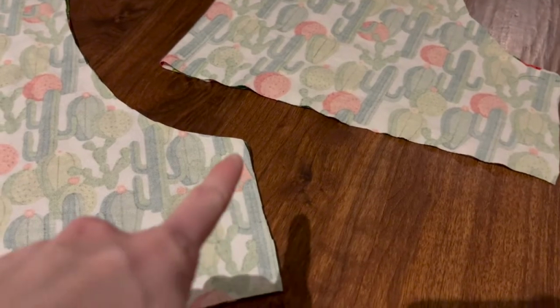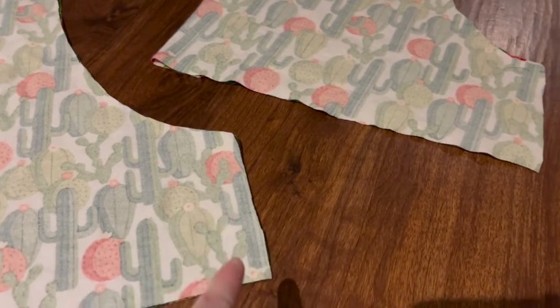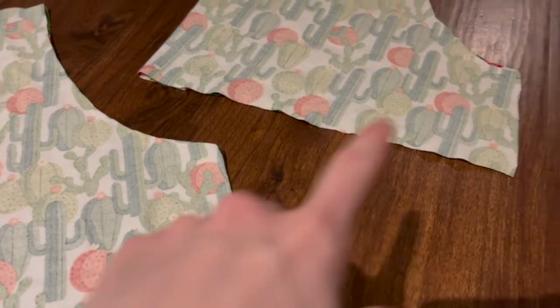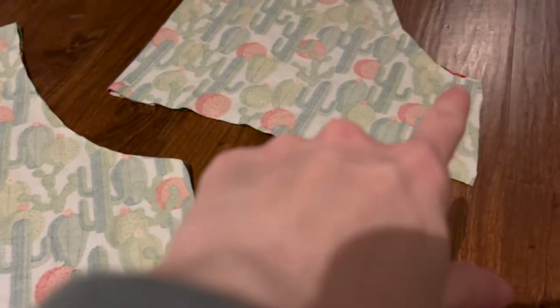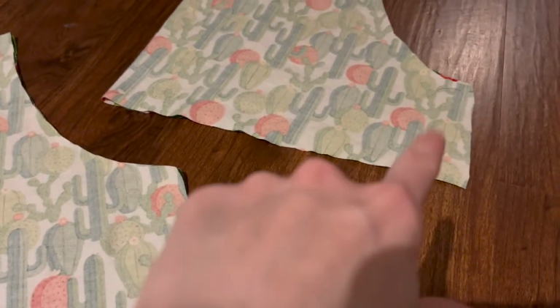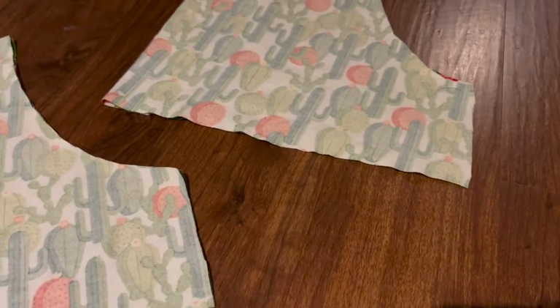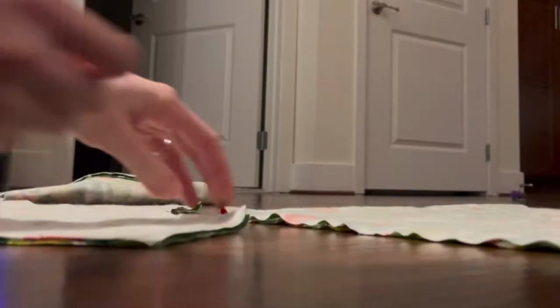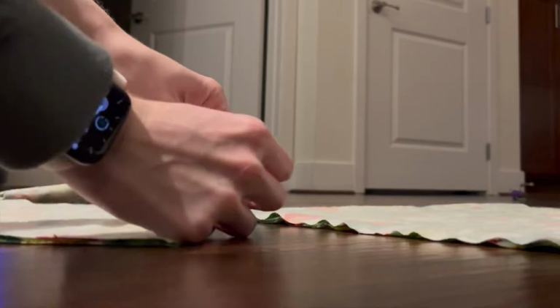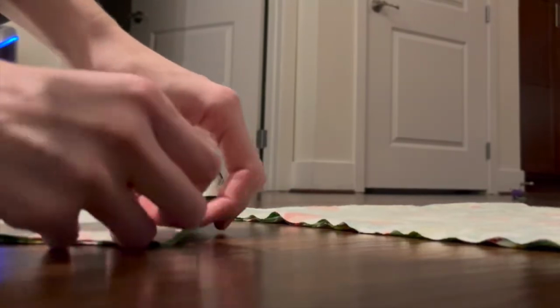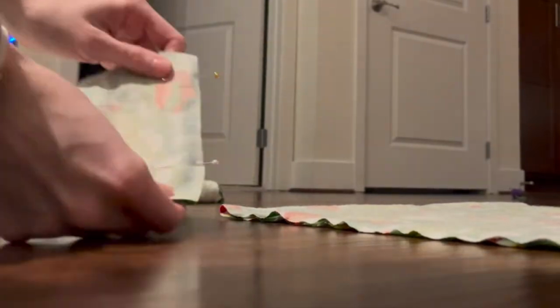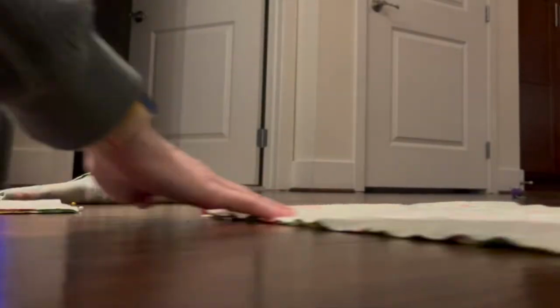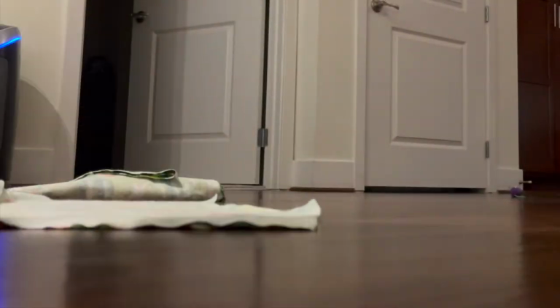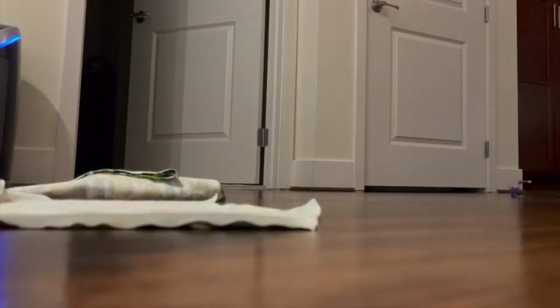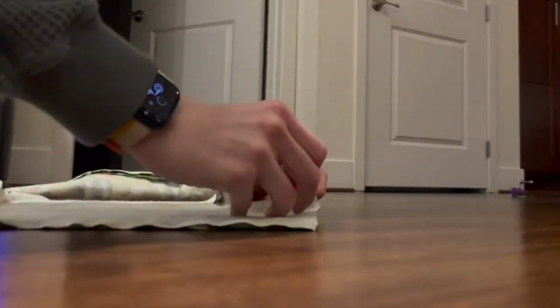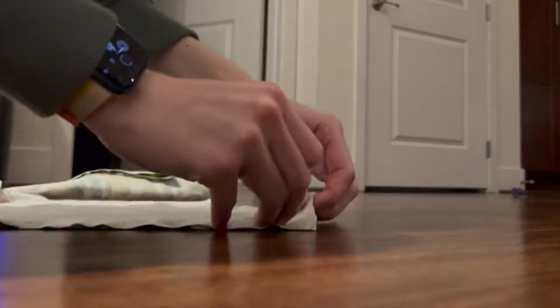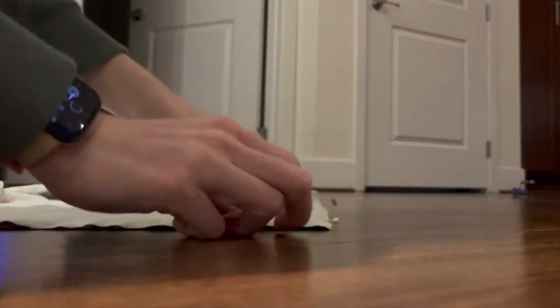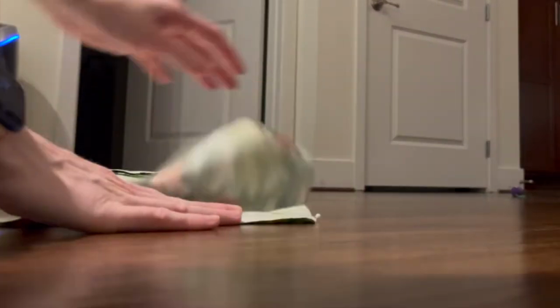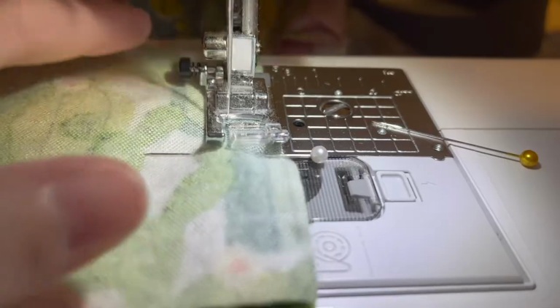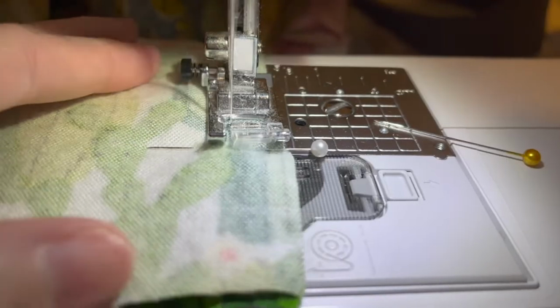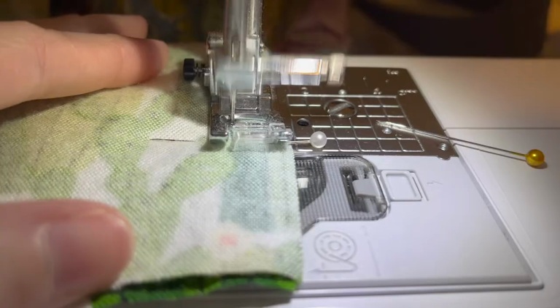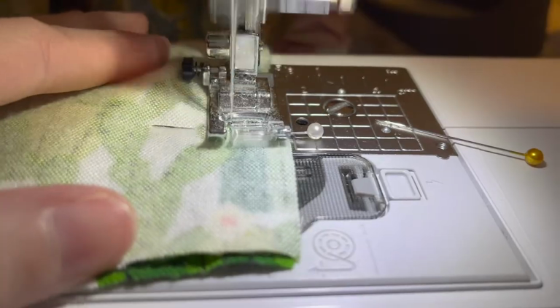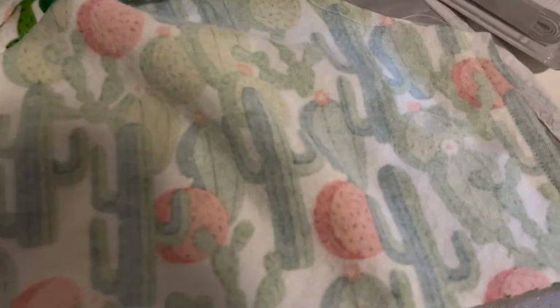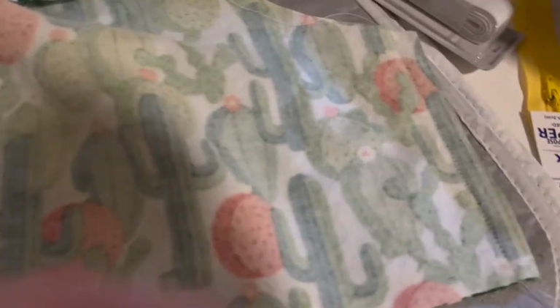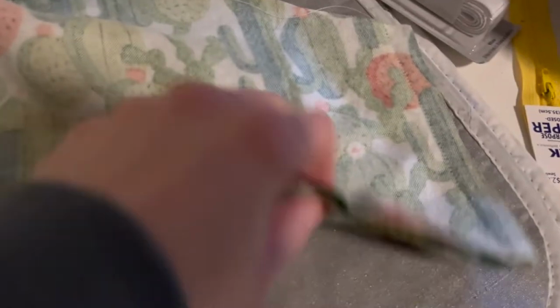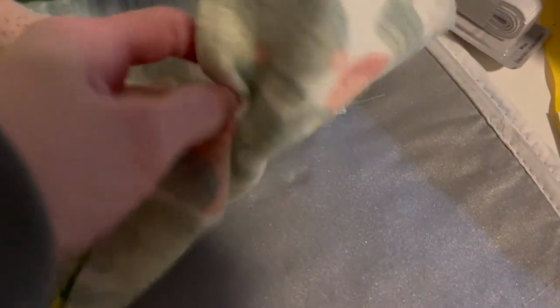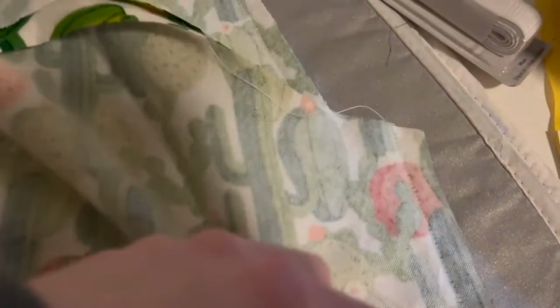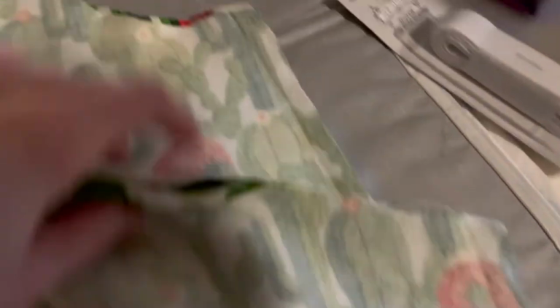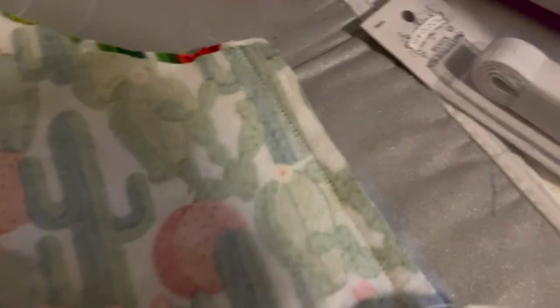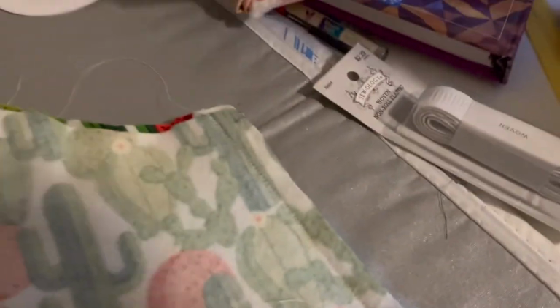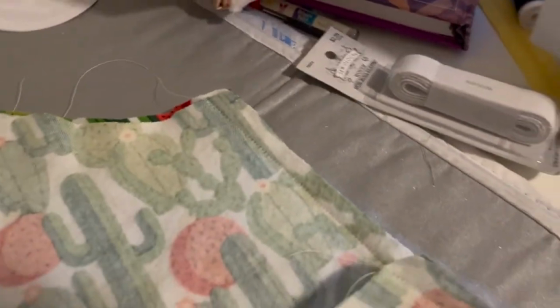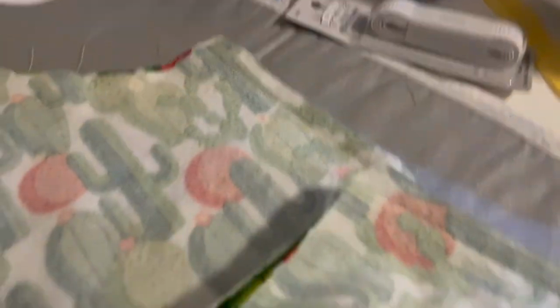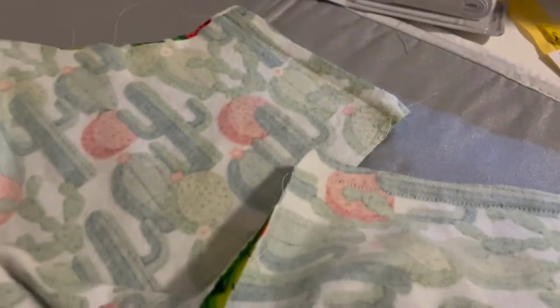Once you have the two pieces cut out, you're going to take a seam down the leg seam. So you're going to pin those together so that you're able to take a straight seam down. Here are the completed seams — I did it for both legs of my pajama shorts.